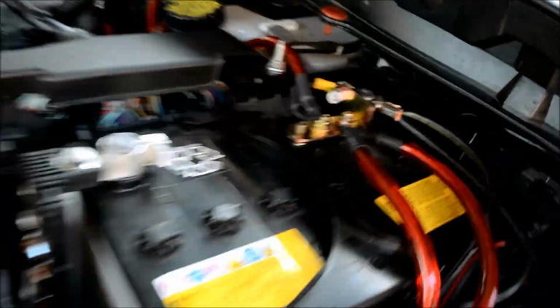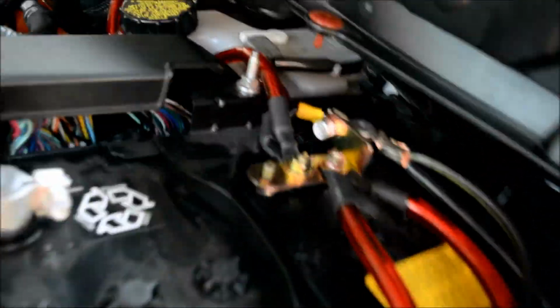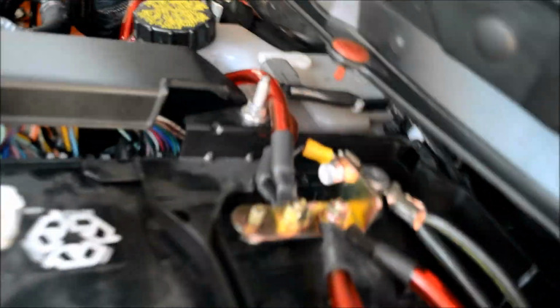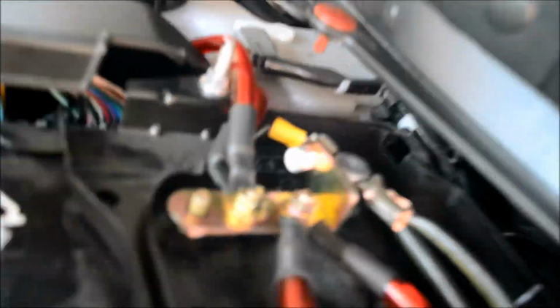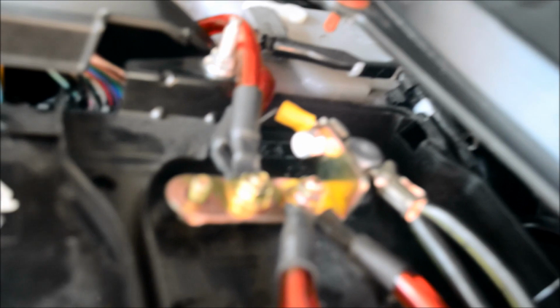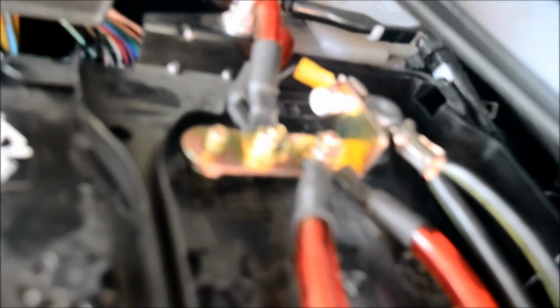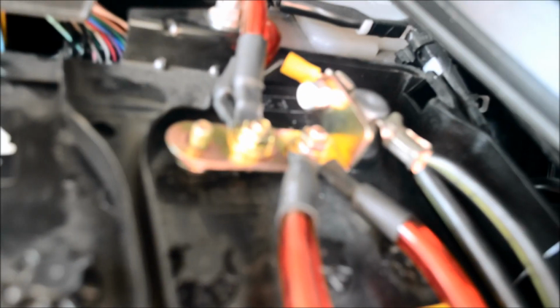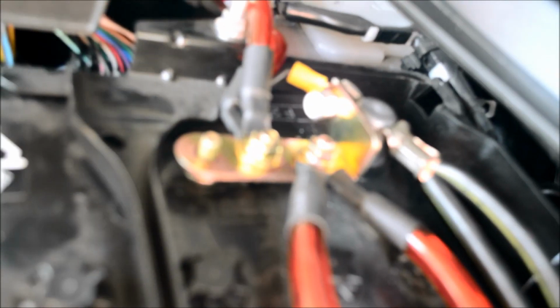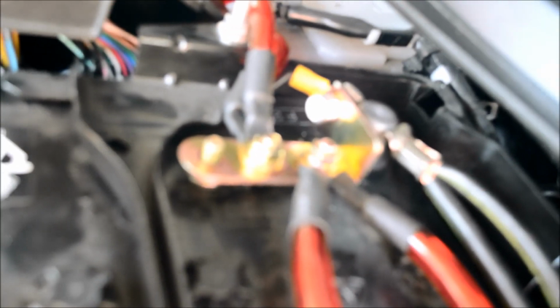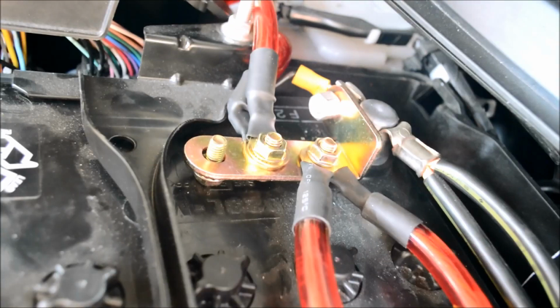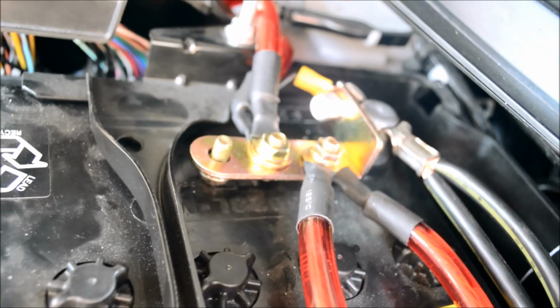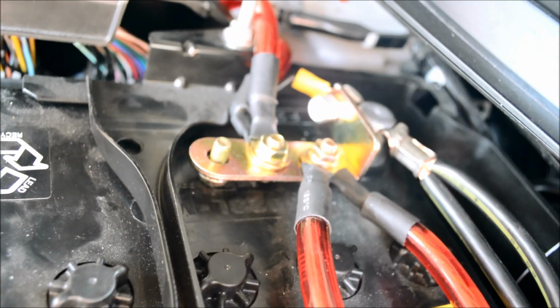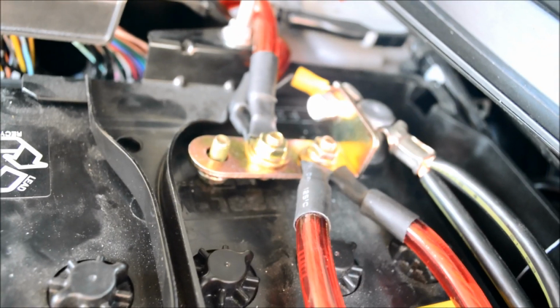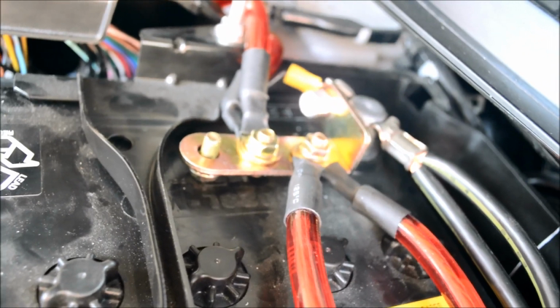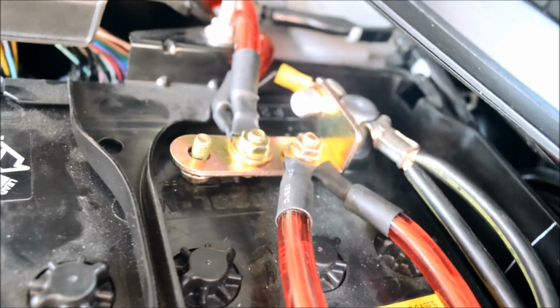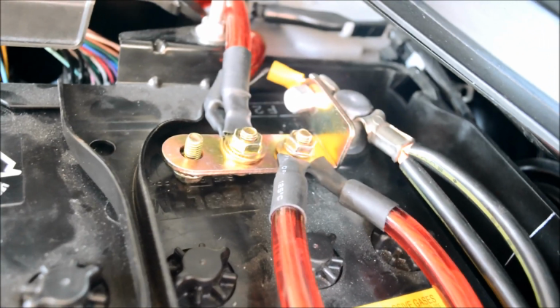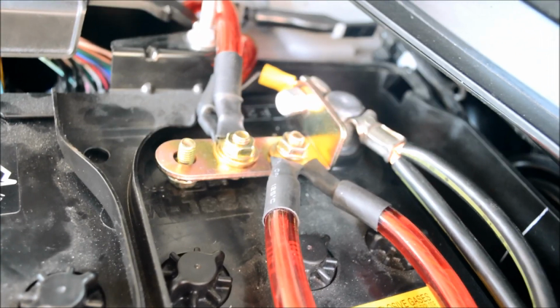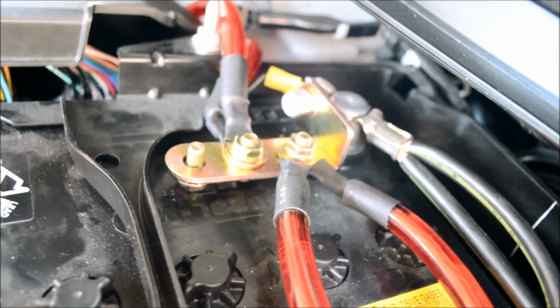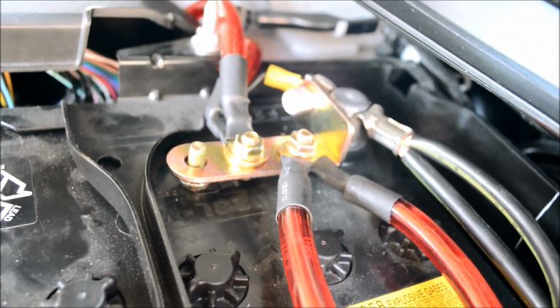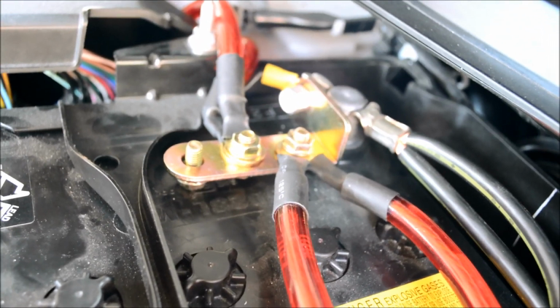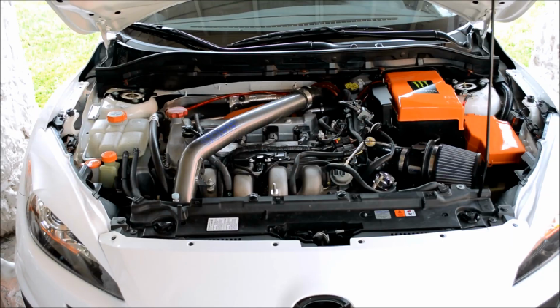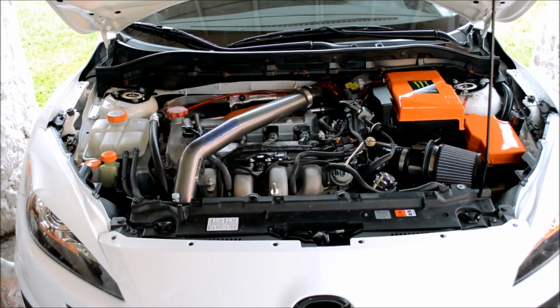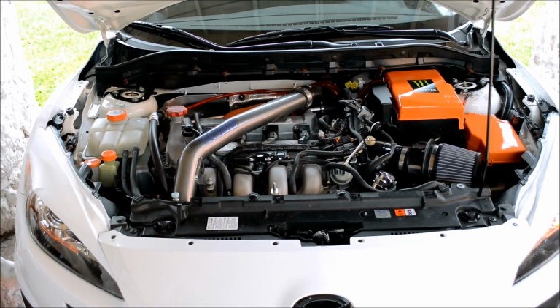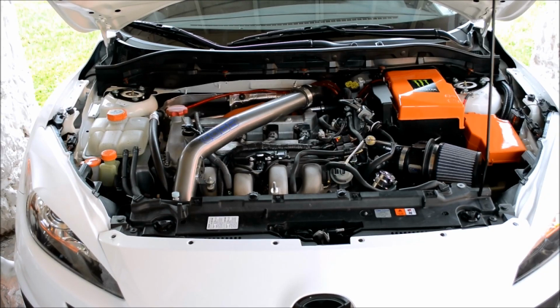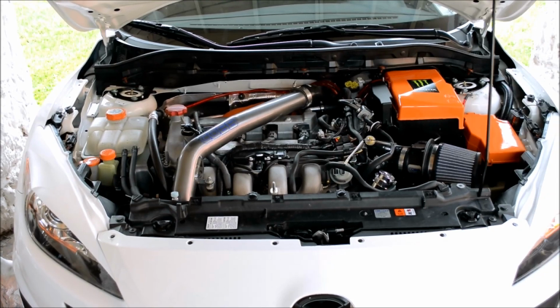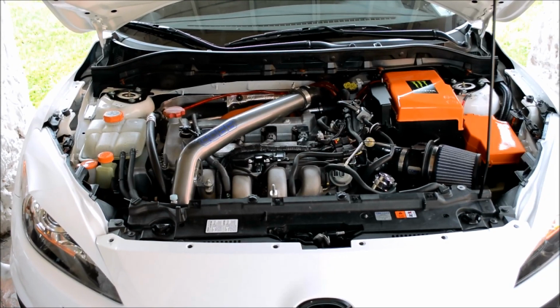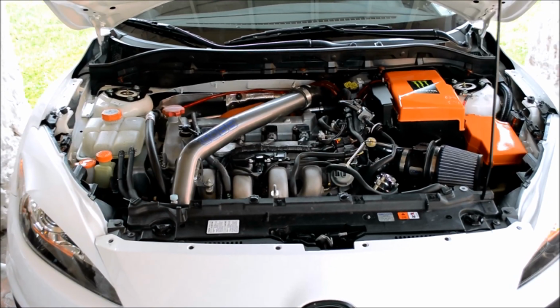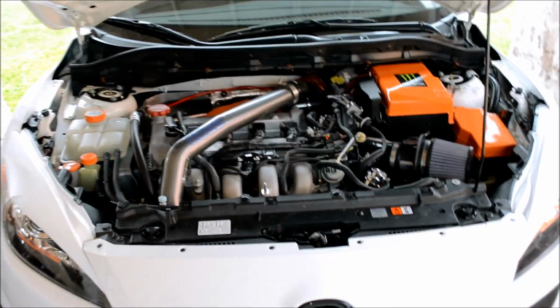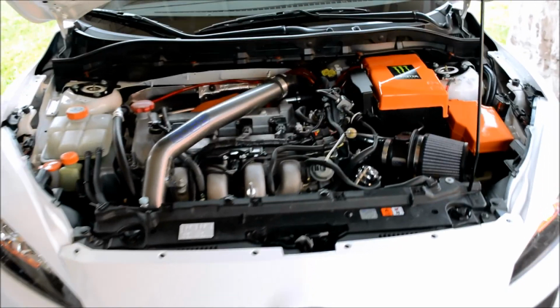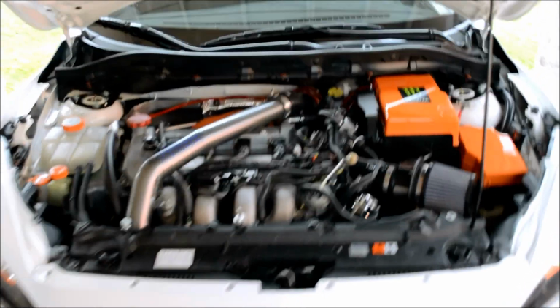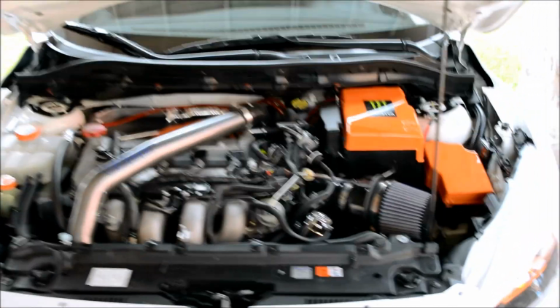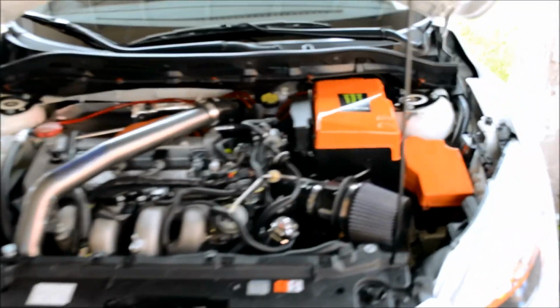This is how it looks like at the battery, and this is how it looks like with the battery case on.